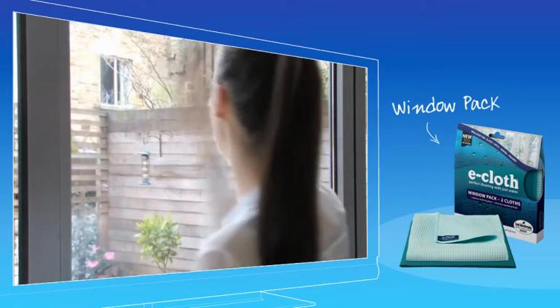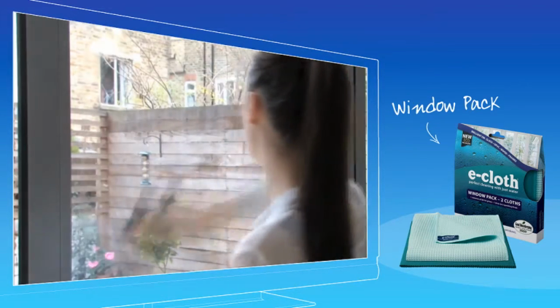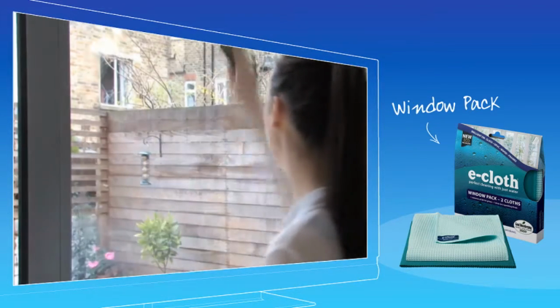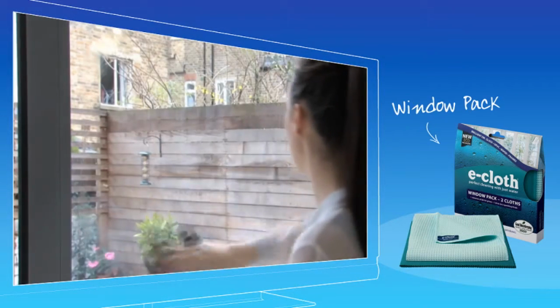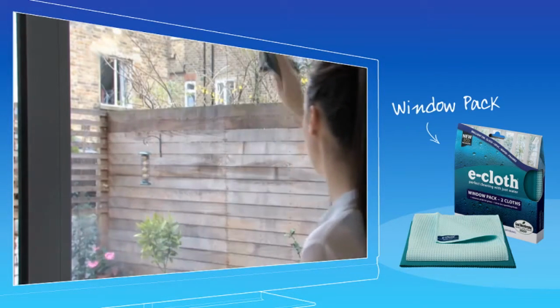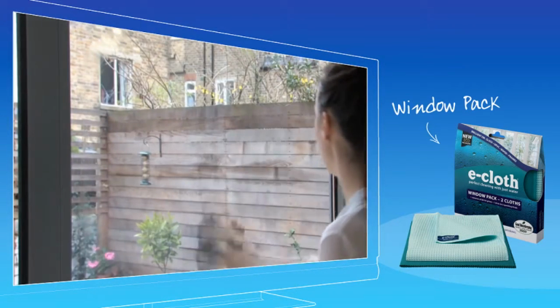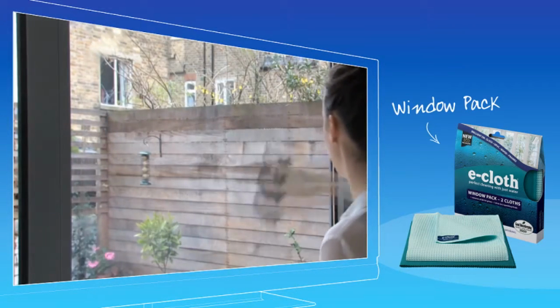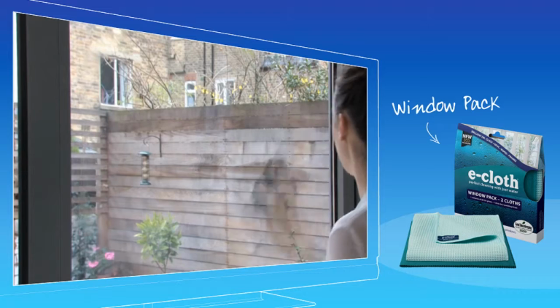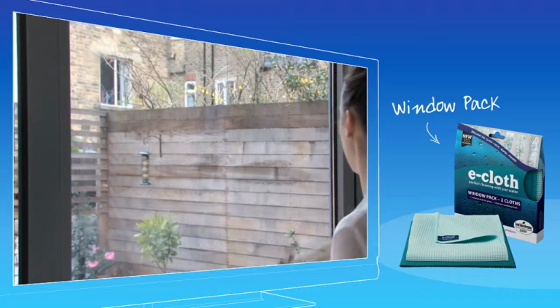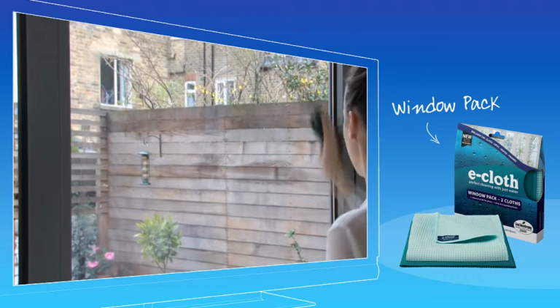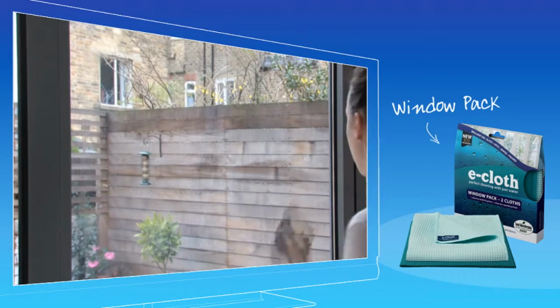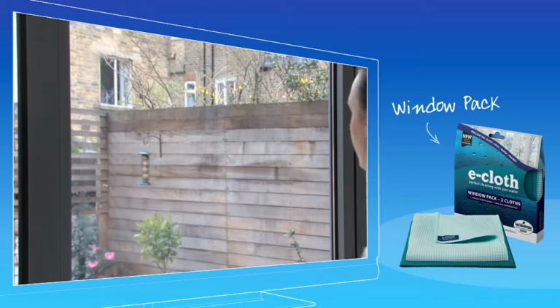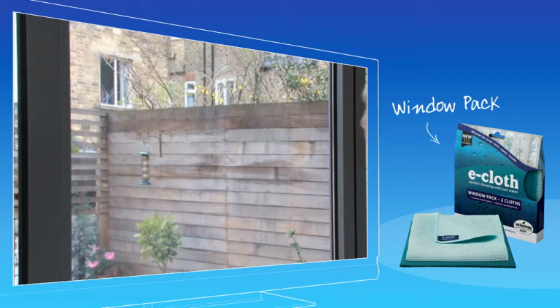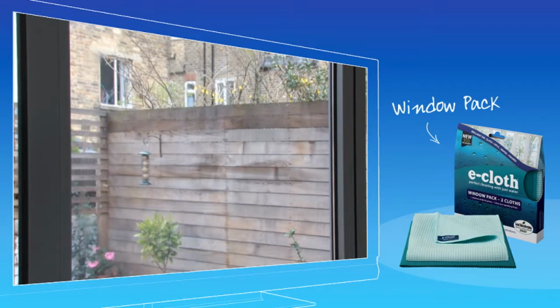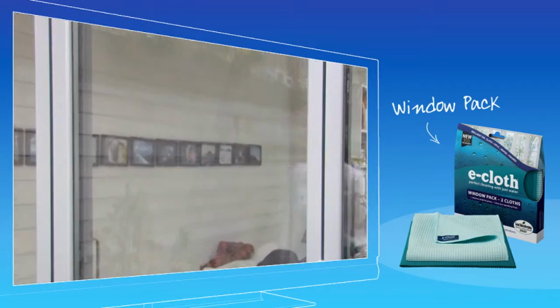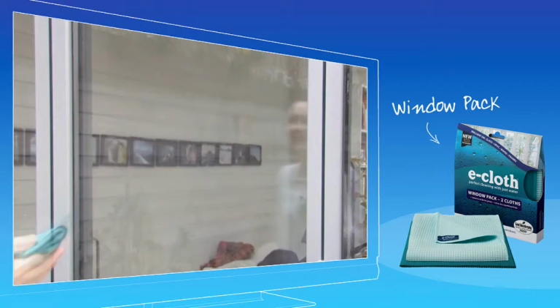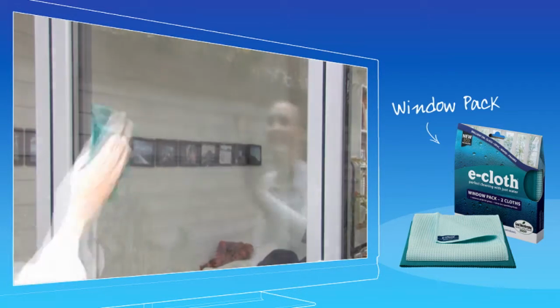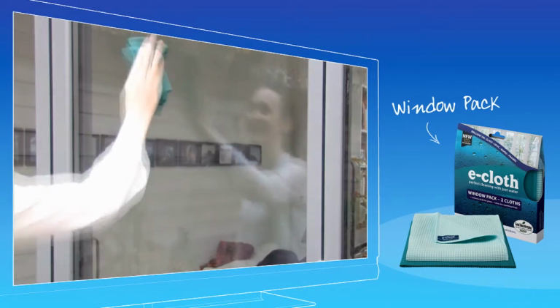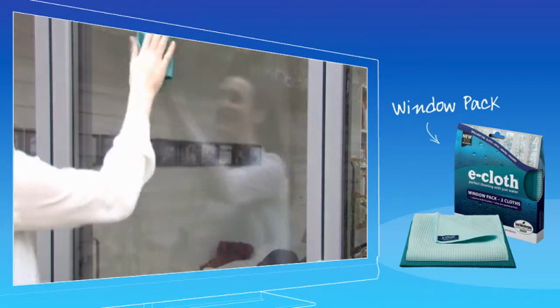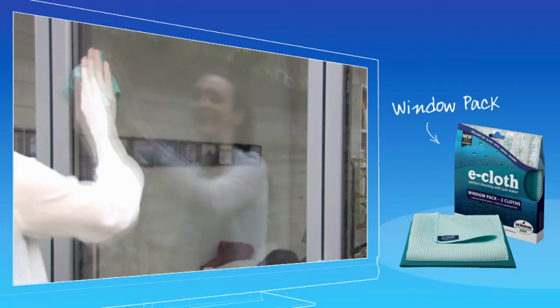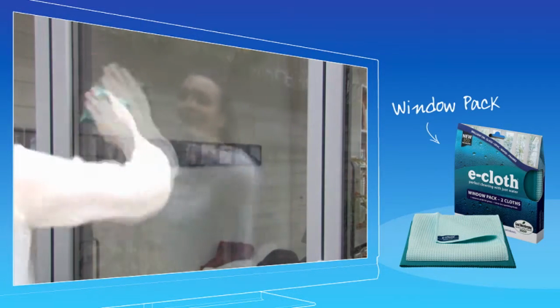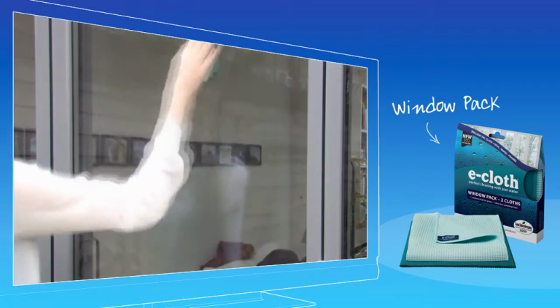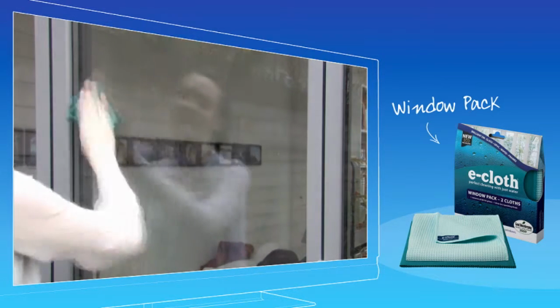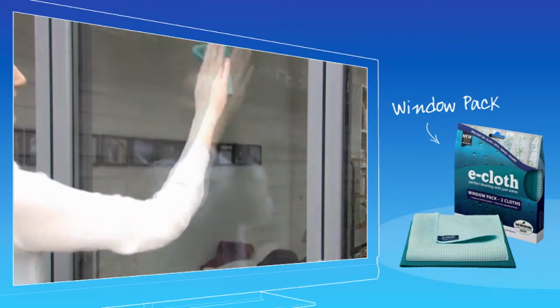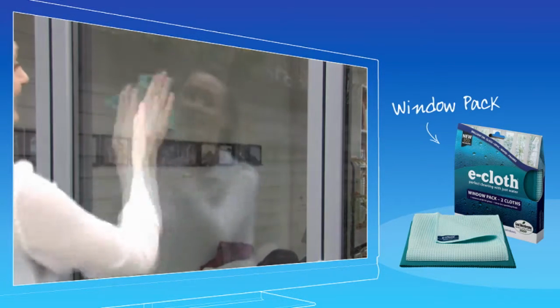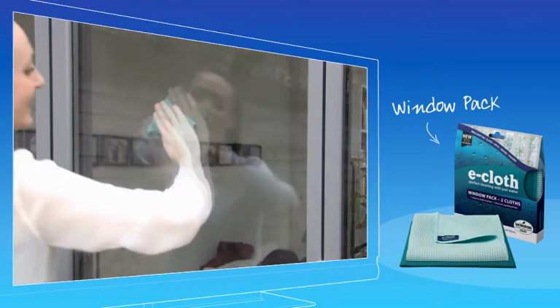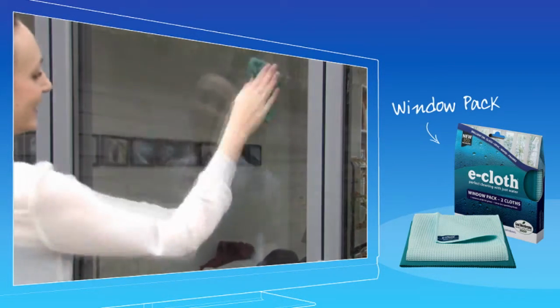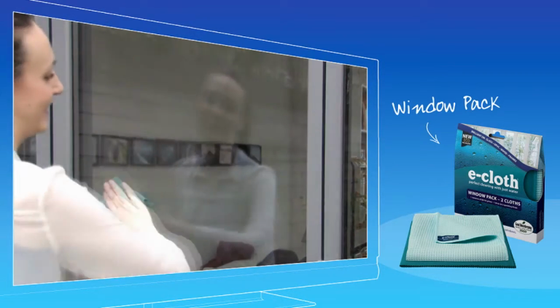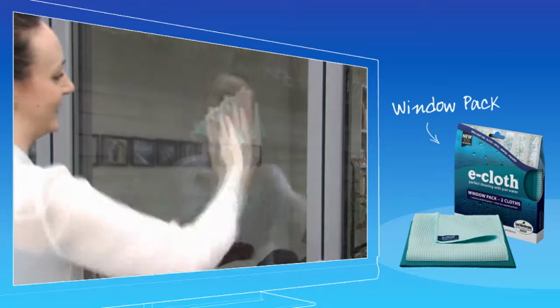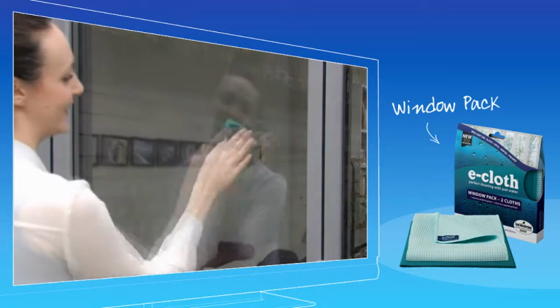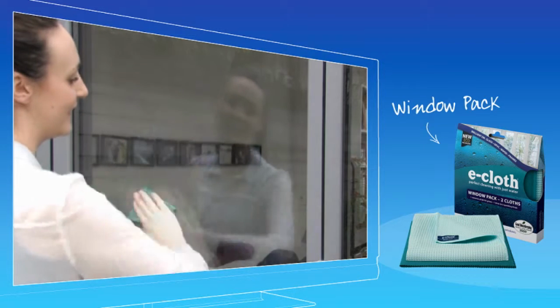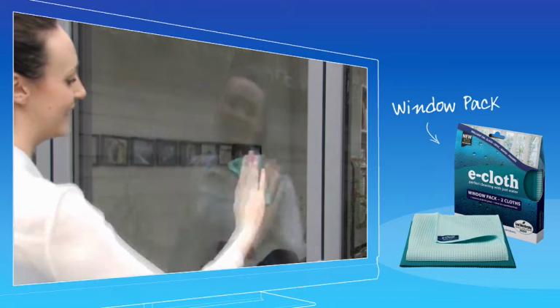Then, with the exceptional glass and polishing cloth, immediately wipe over the damp surfaces, leaving them sparkling and completely smear free.